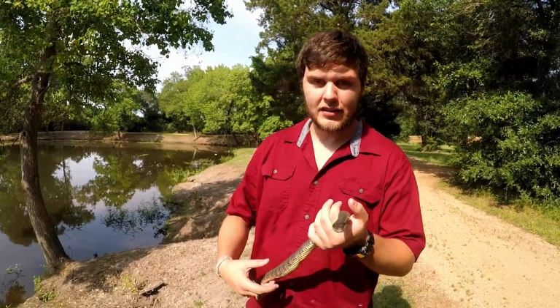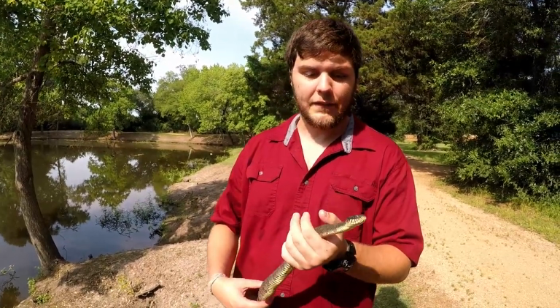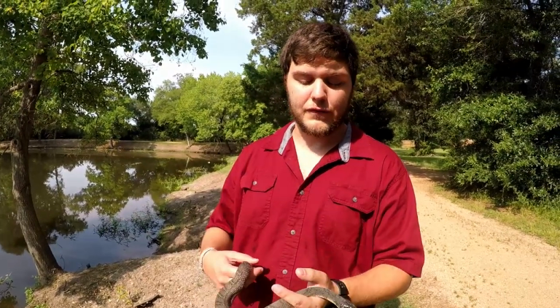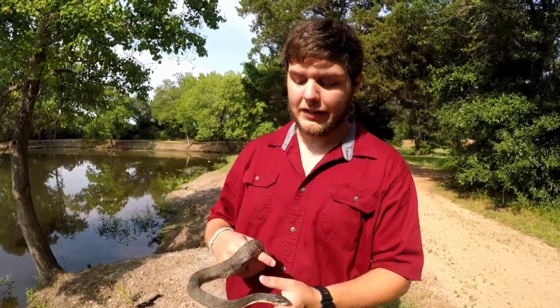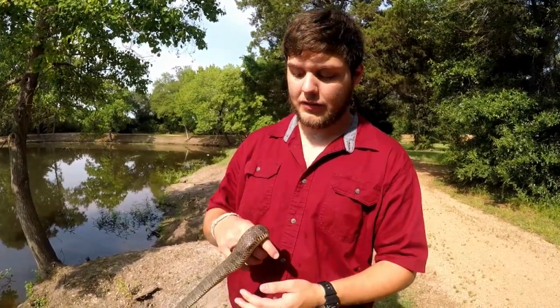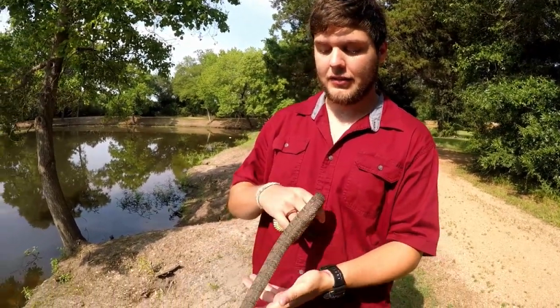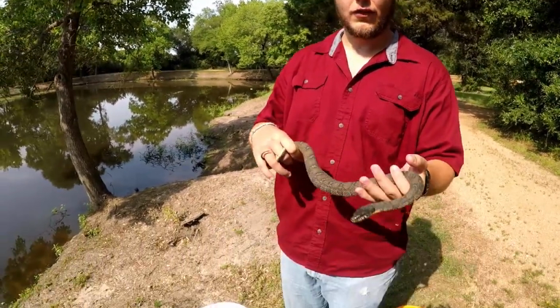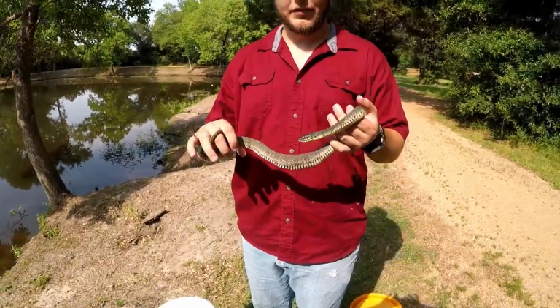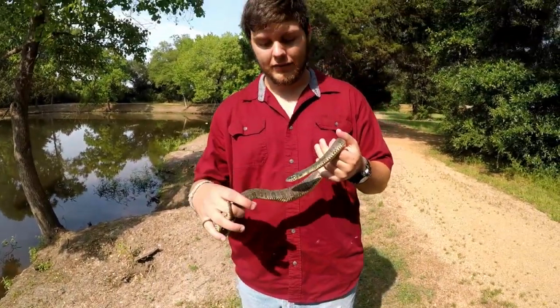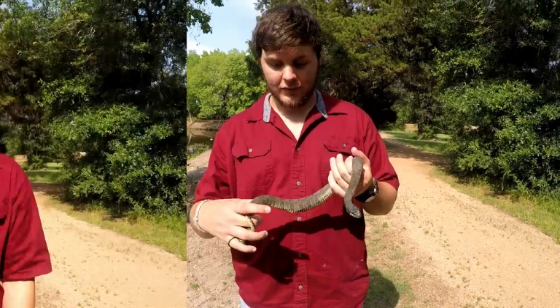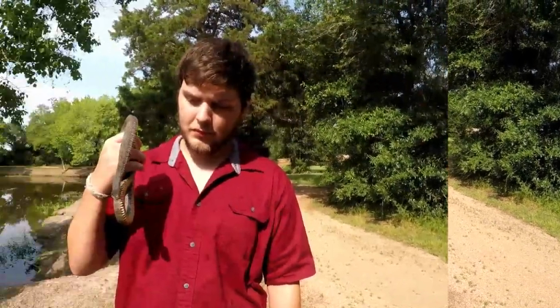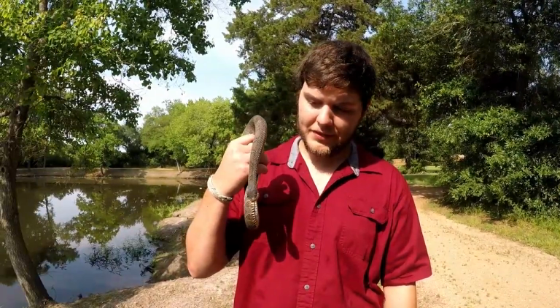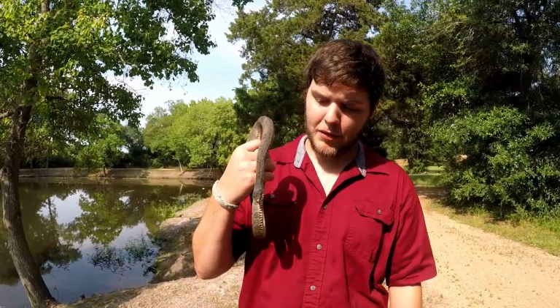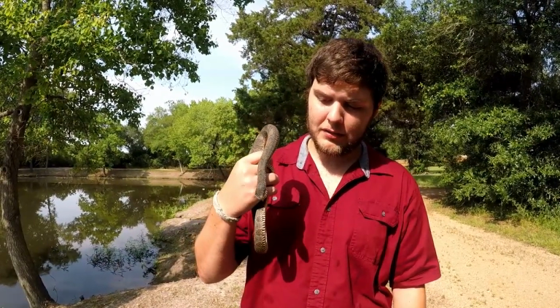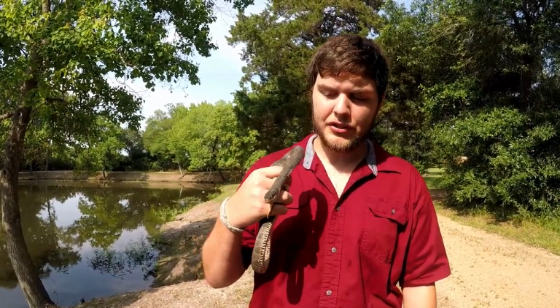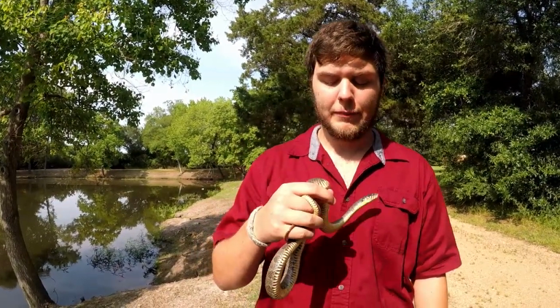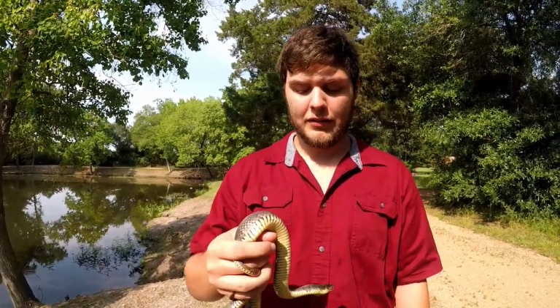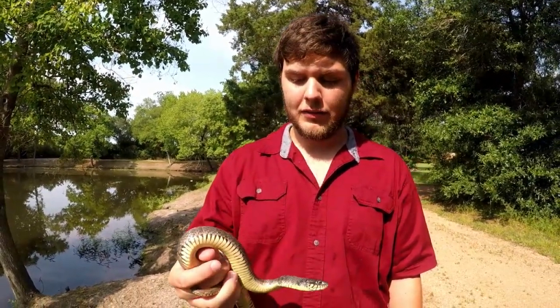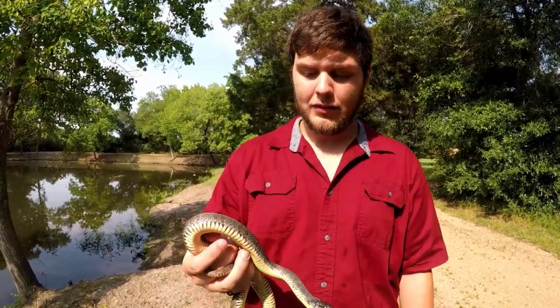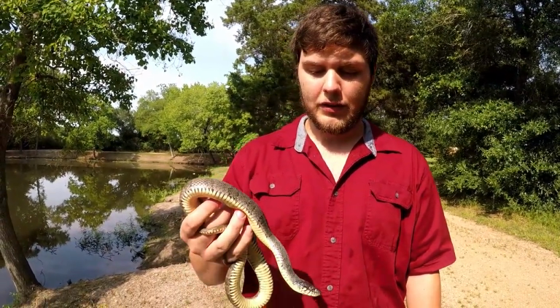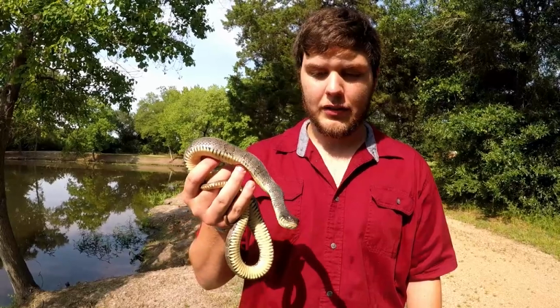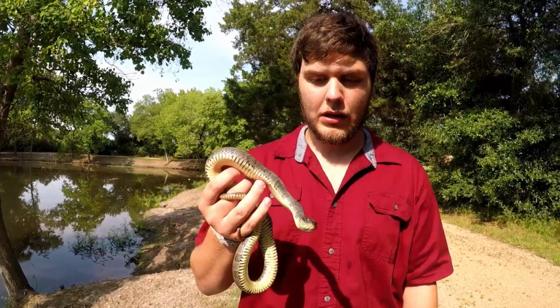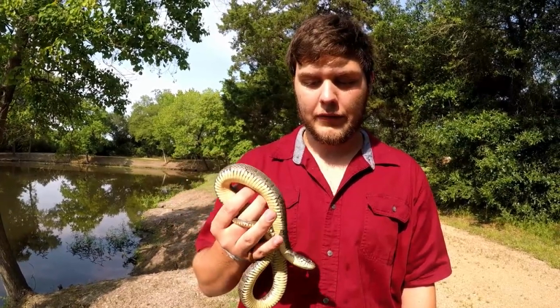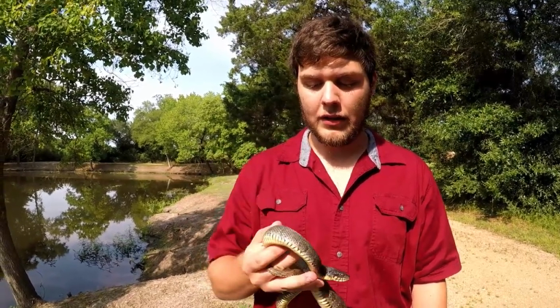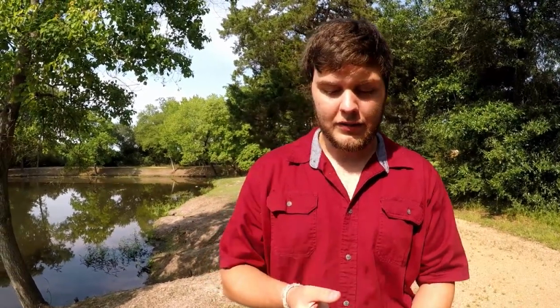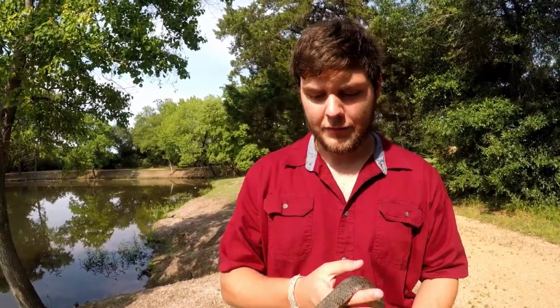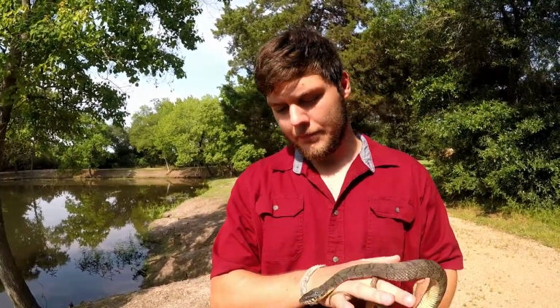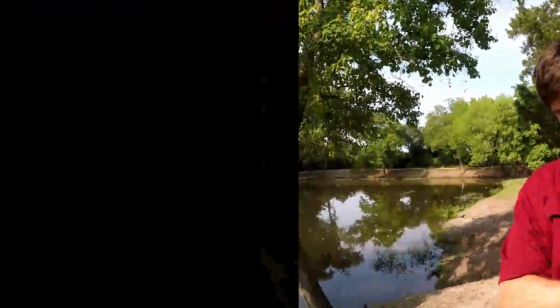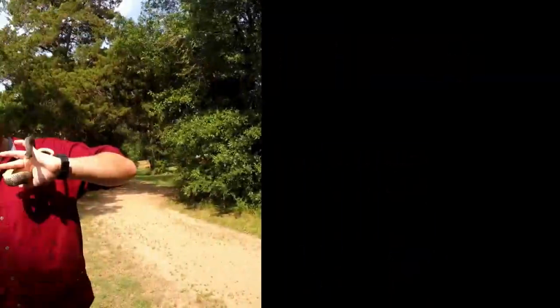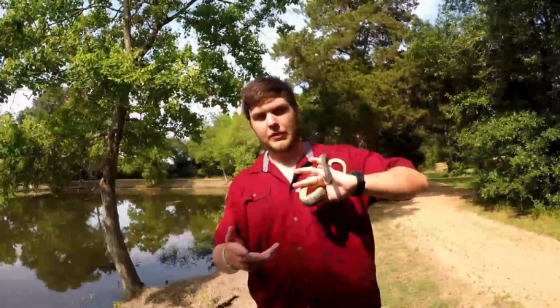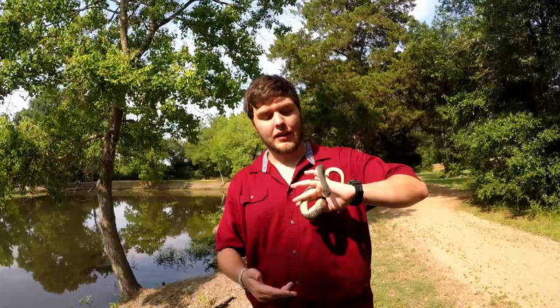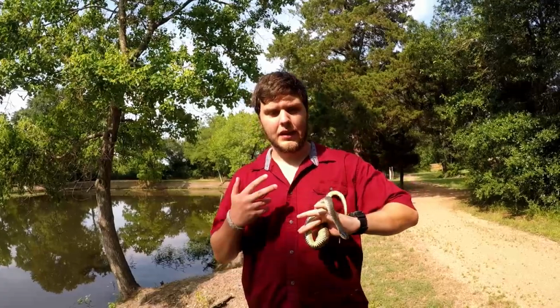For diet, these guys are big fish and frog eaters — hence the frog on his belly. If you see one in your pond, it means you have a healthy pond with lots of wildlife and fauna.